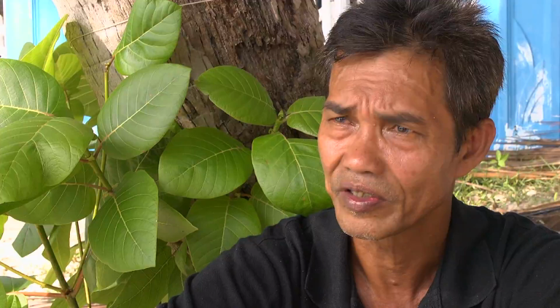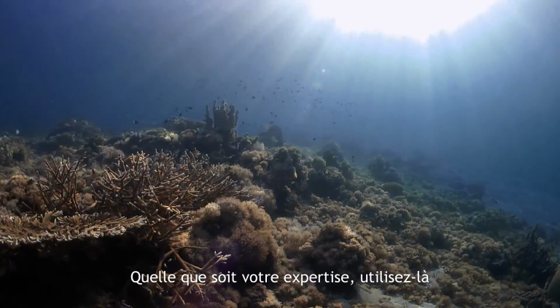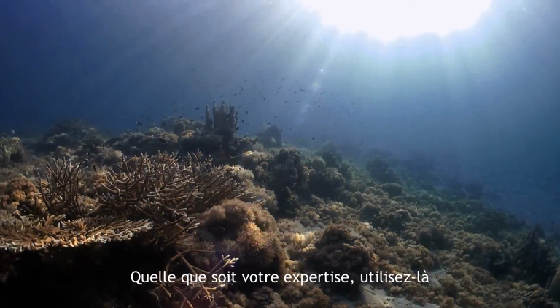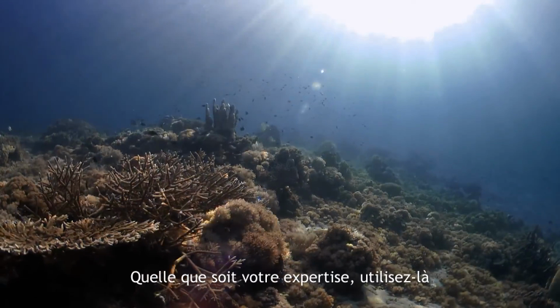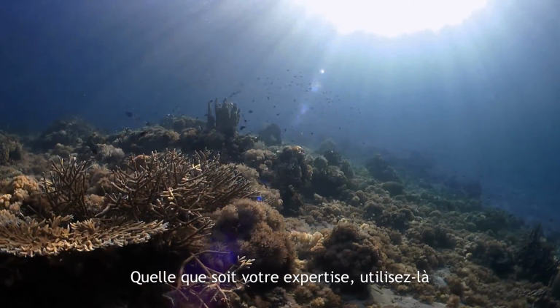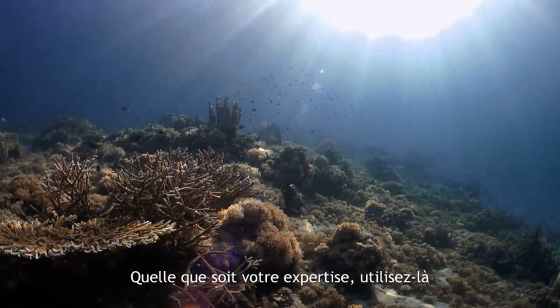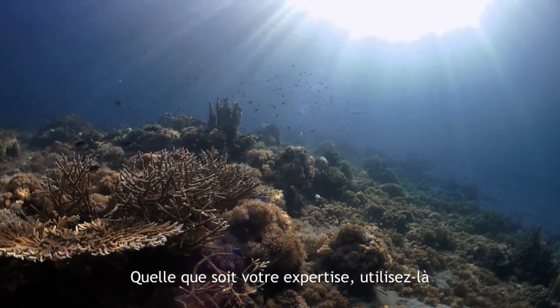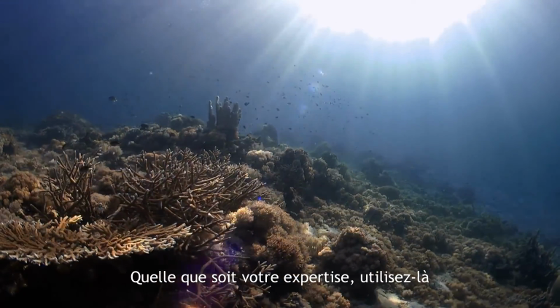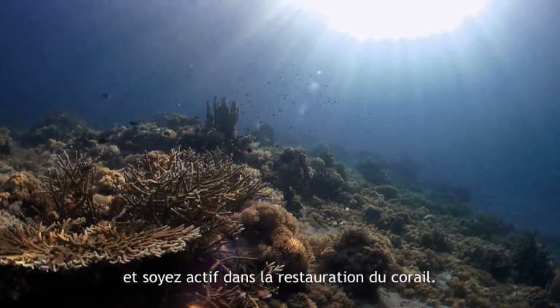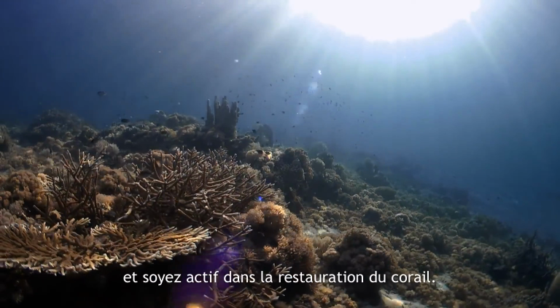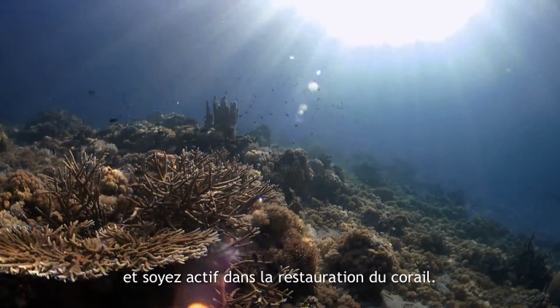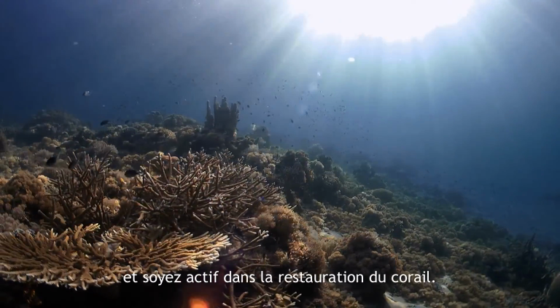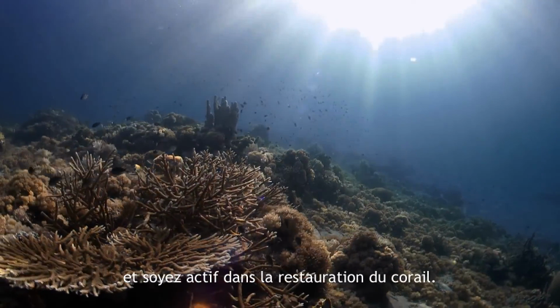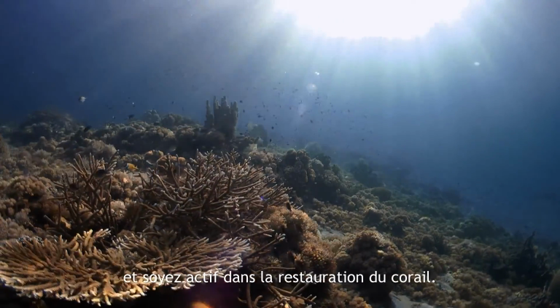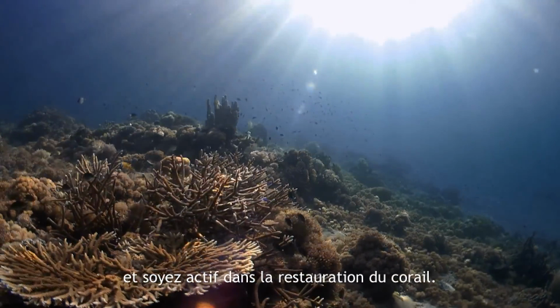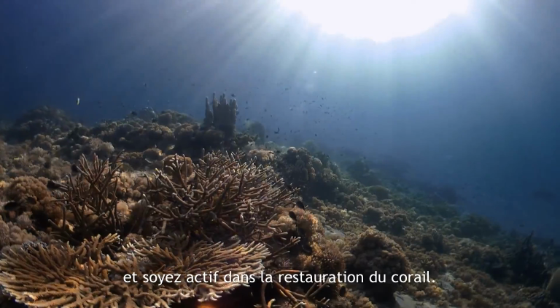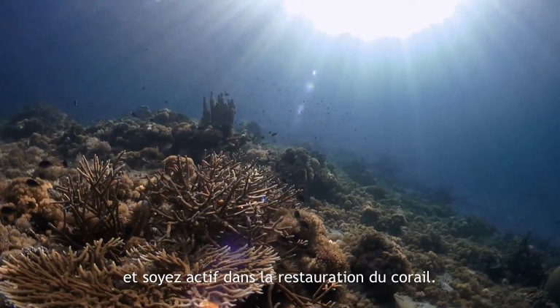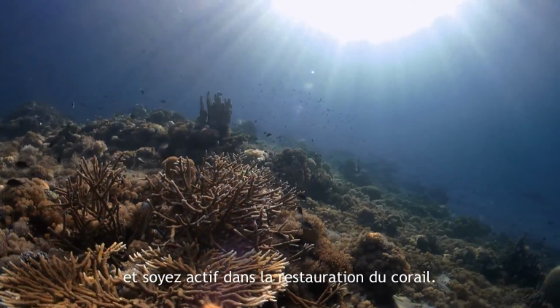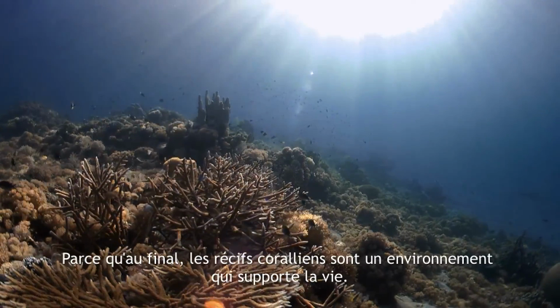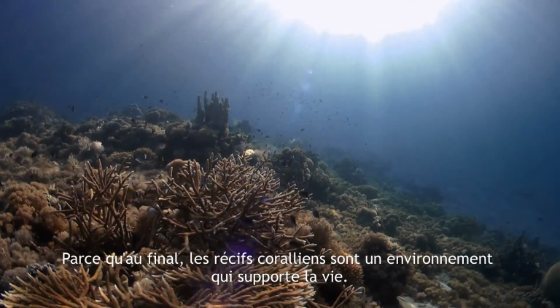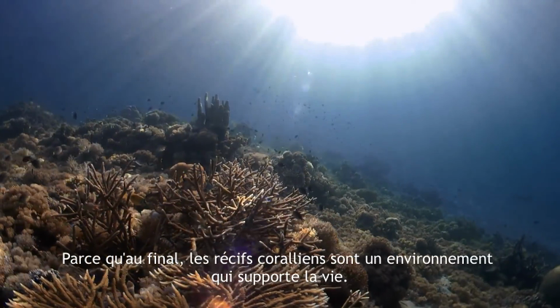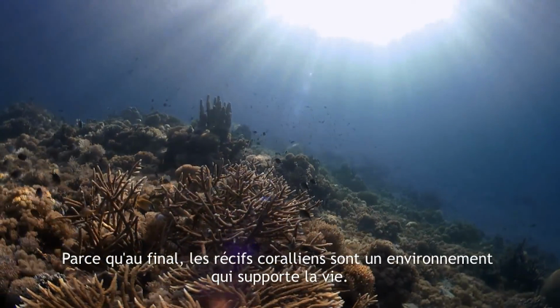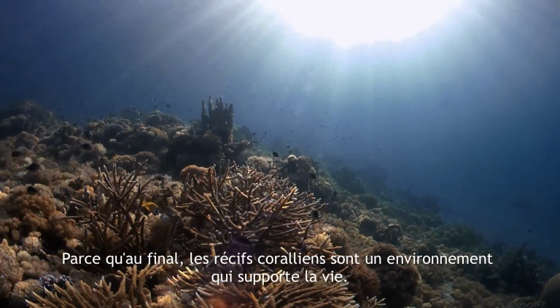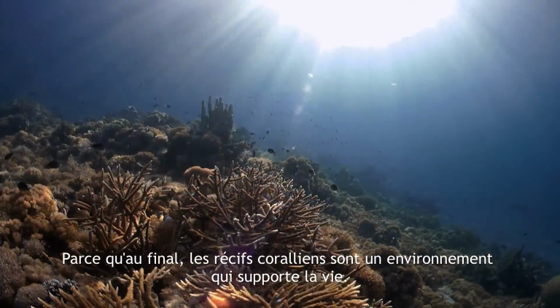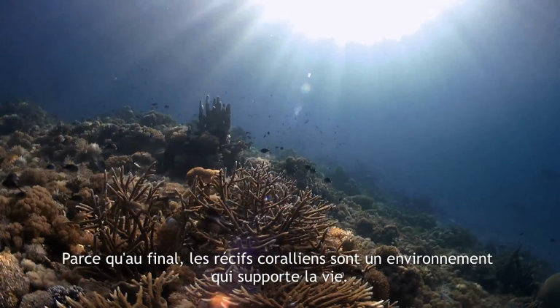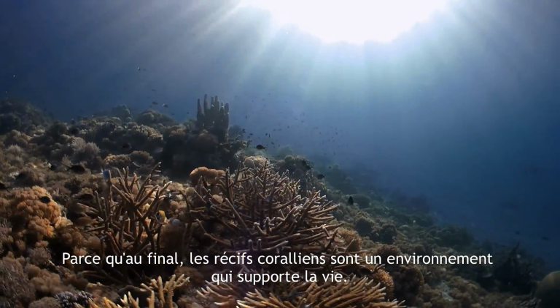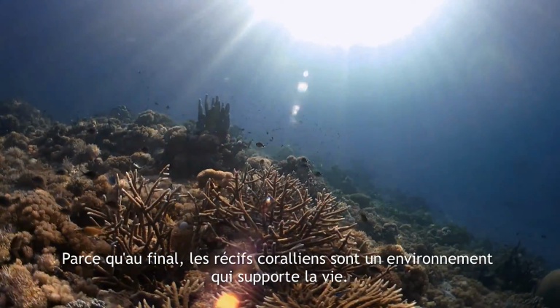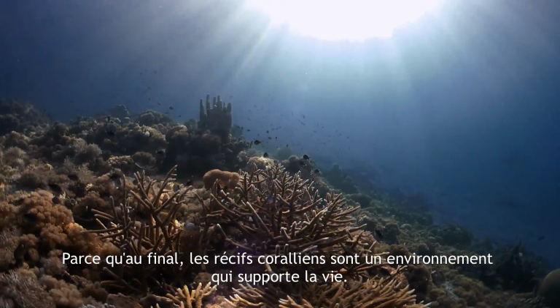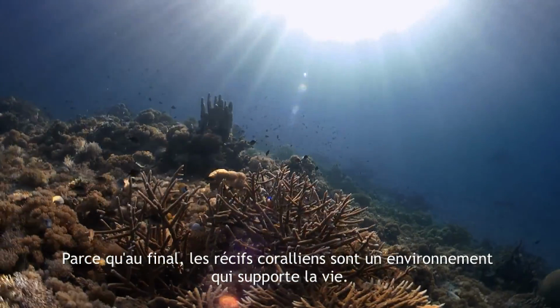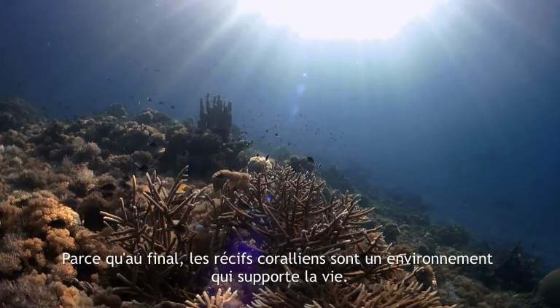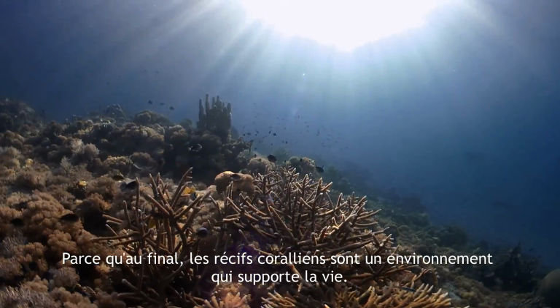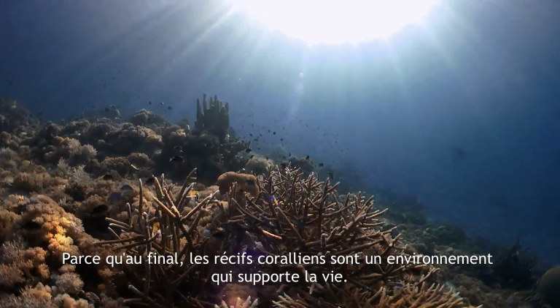Whatever we know now, use it and be active in coral restoration. Because basically, coral reef is a life-bearing environment.